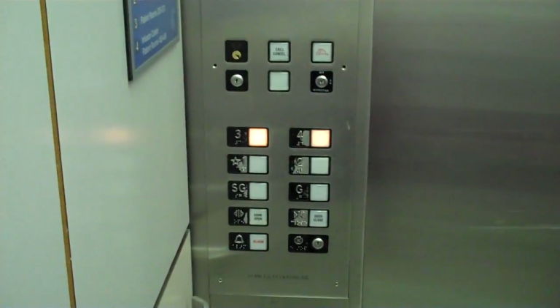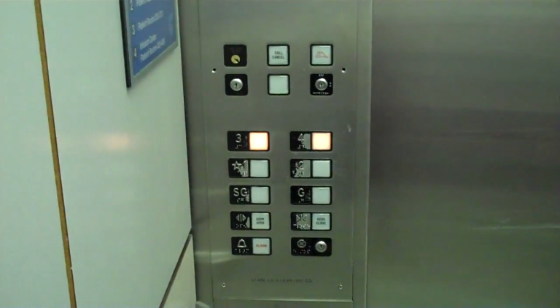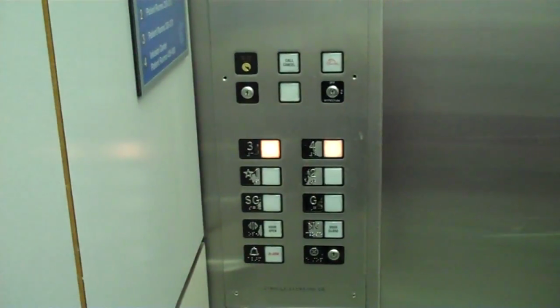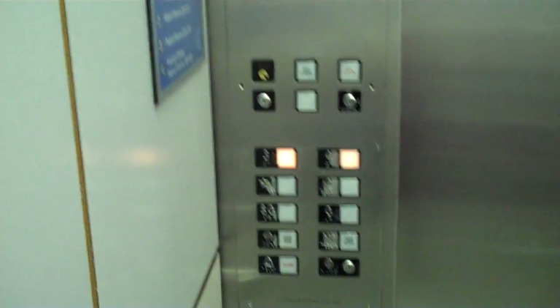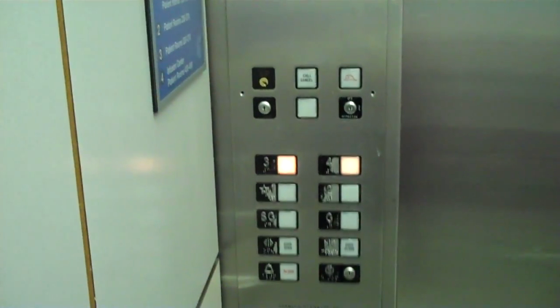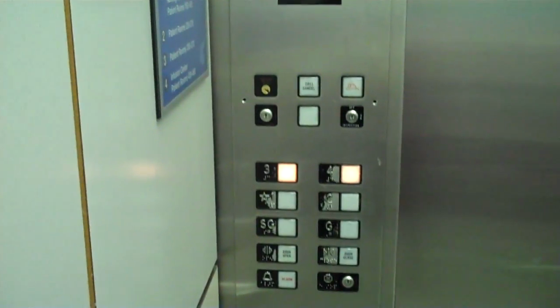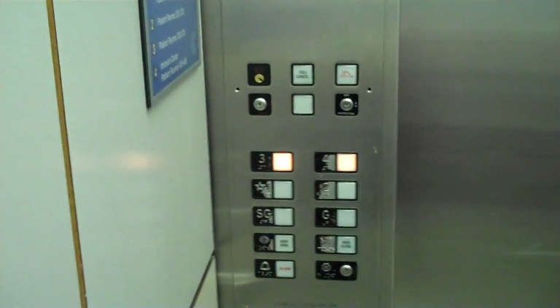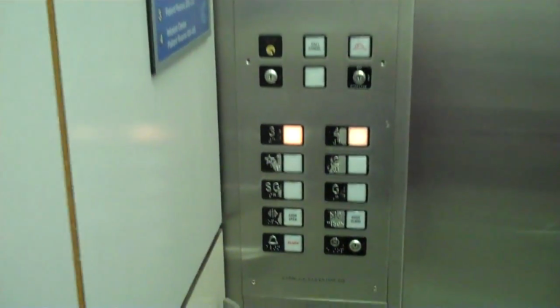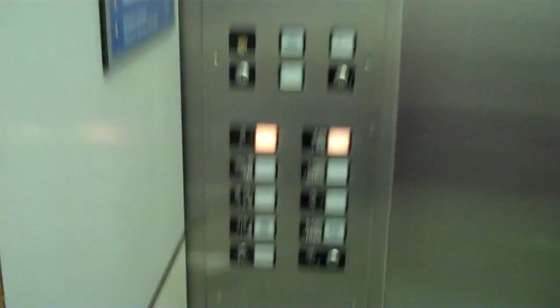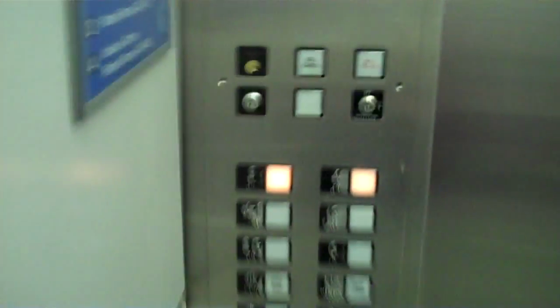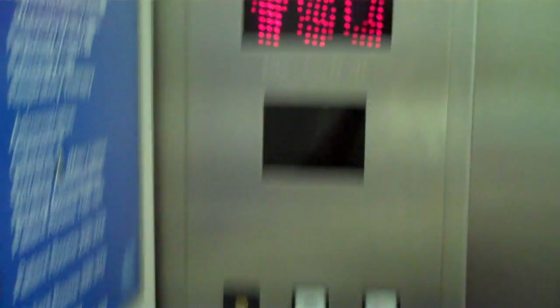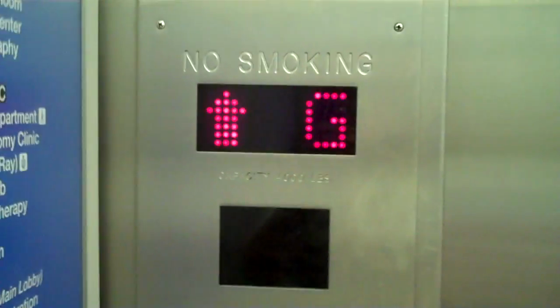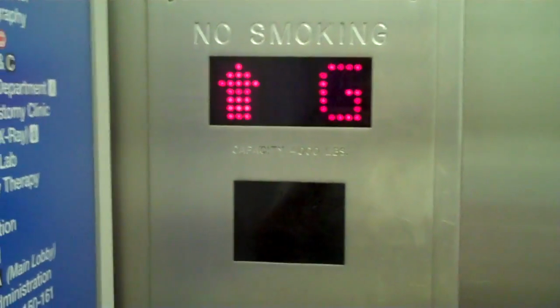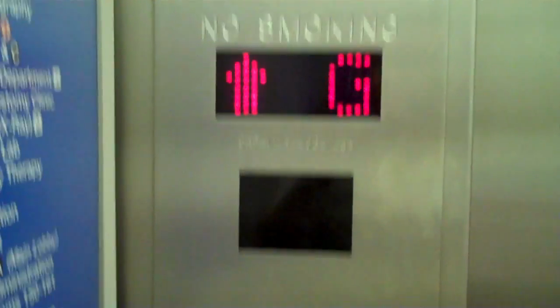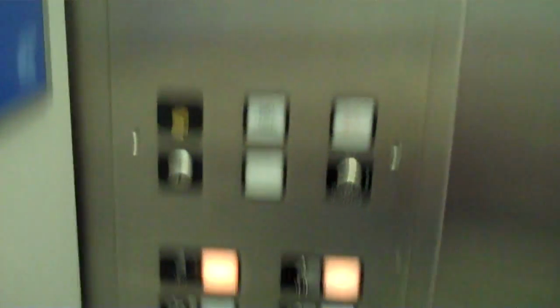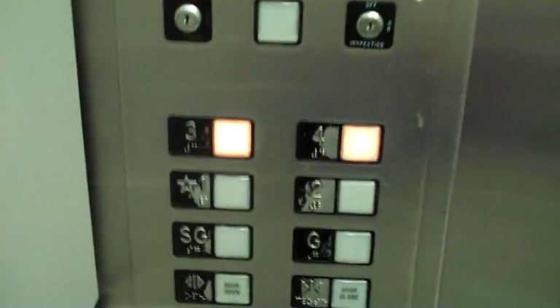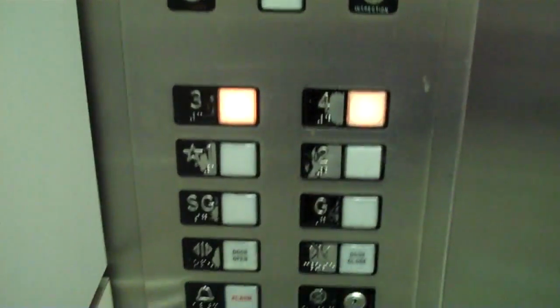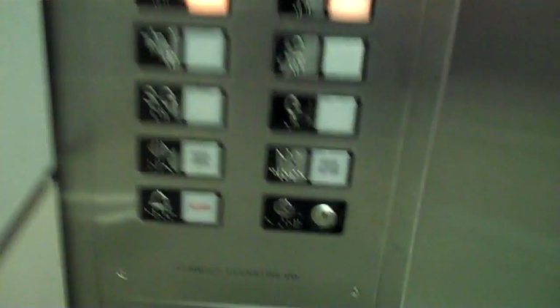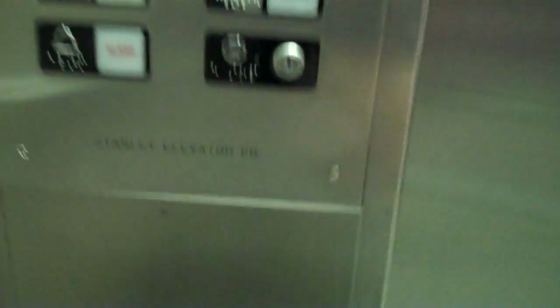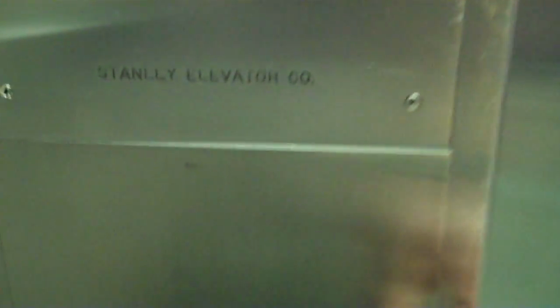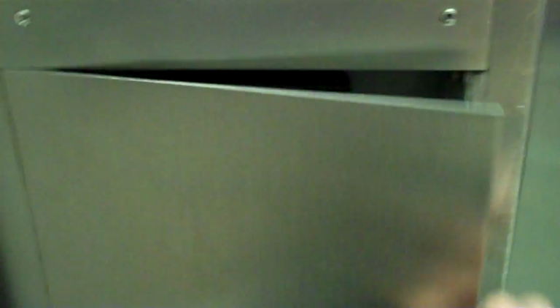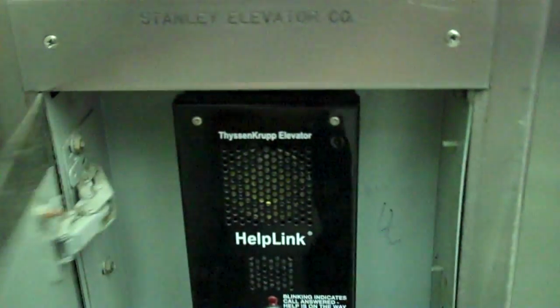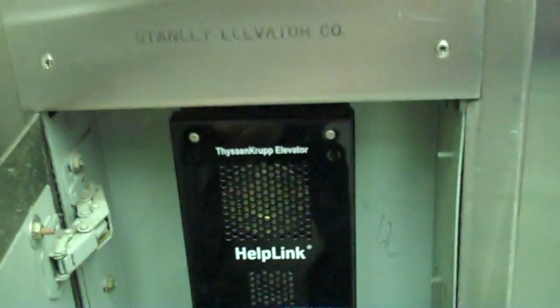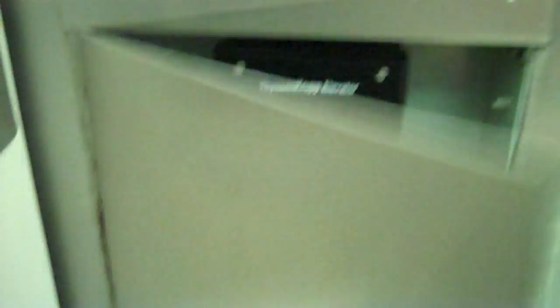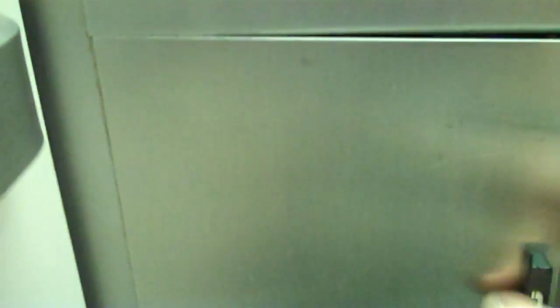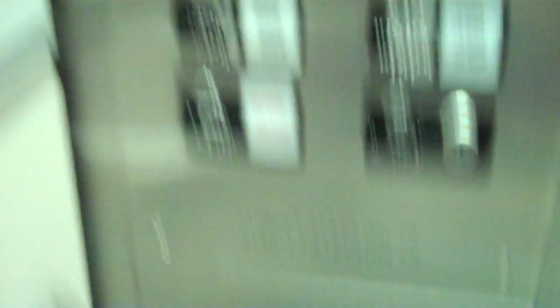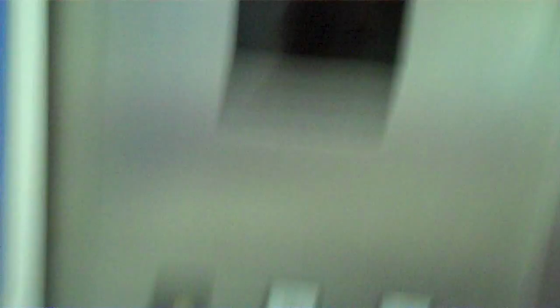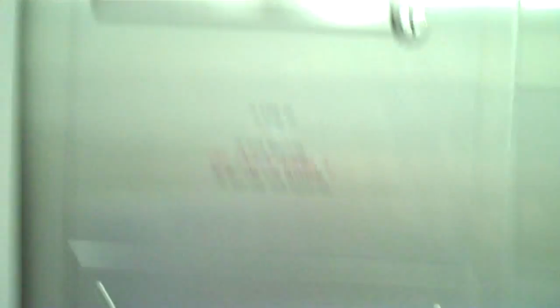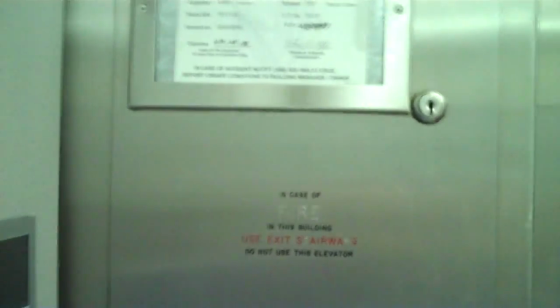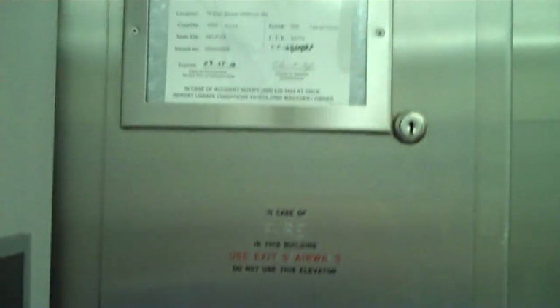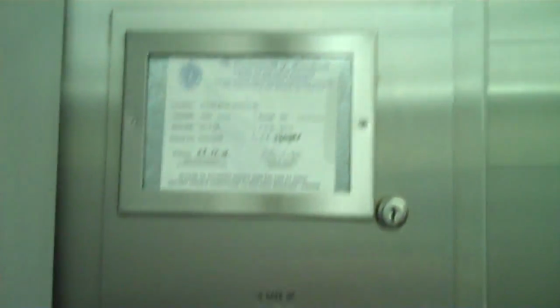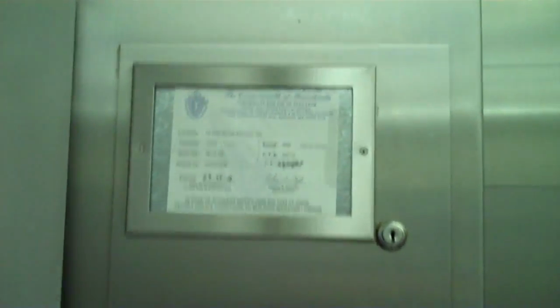Yeah, before I go I get a full trip. Acme floor counter, your floor buttons, your telephone — and like the other one, 200 feet per minute.